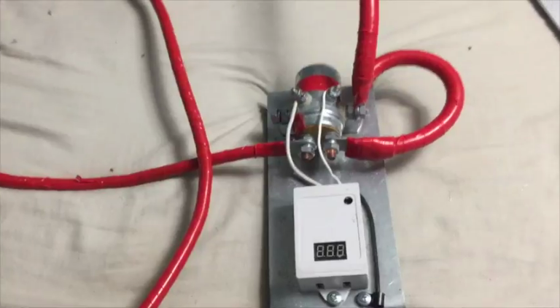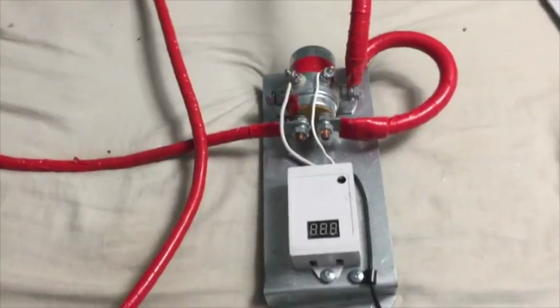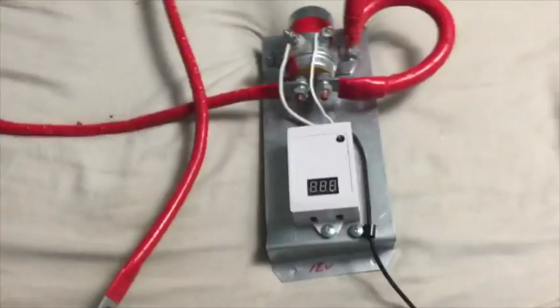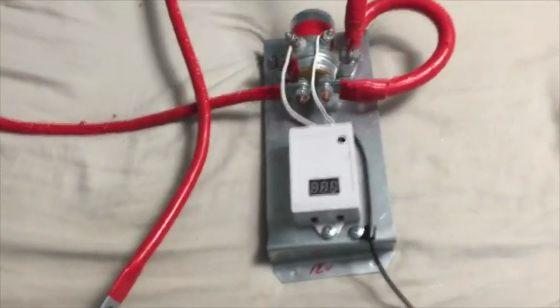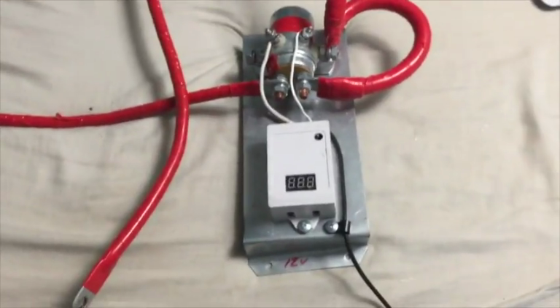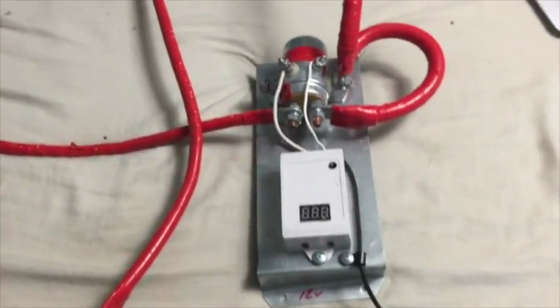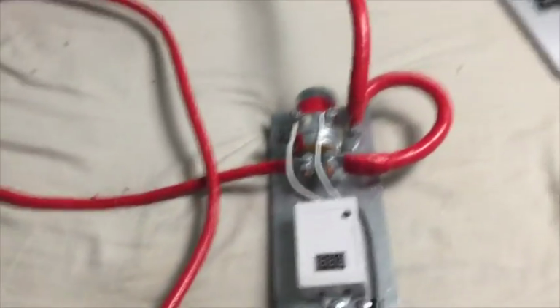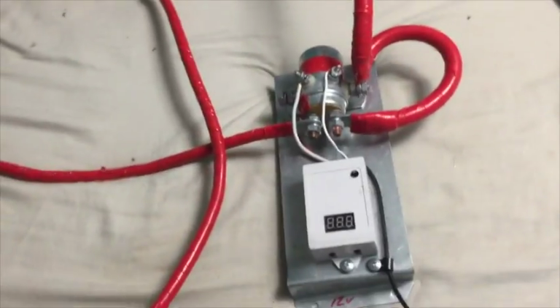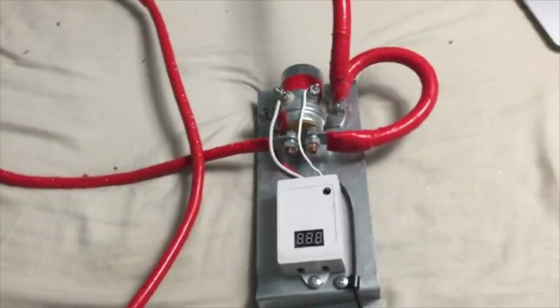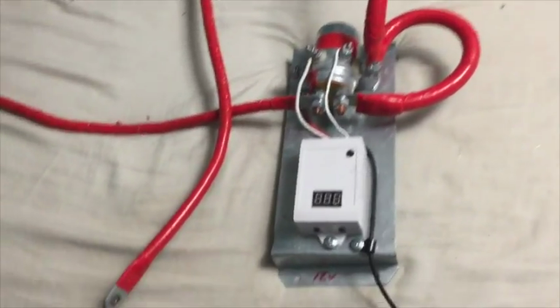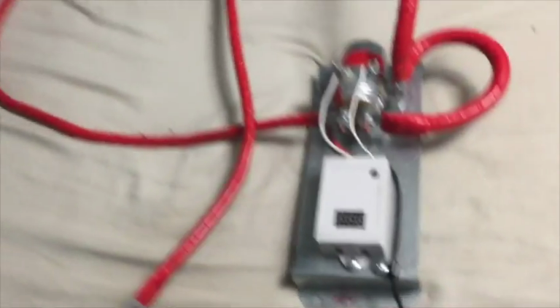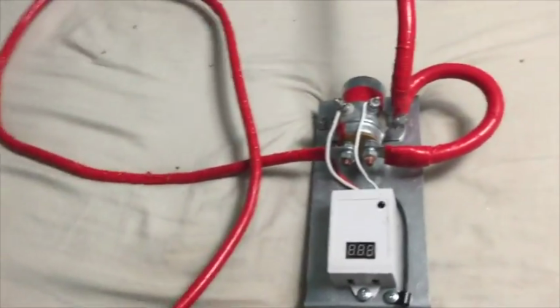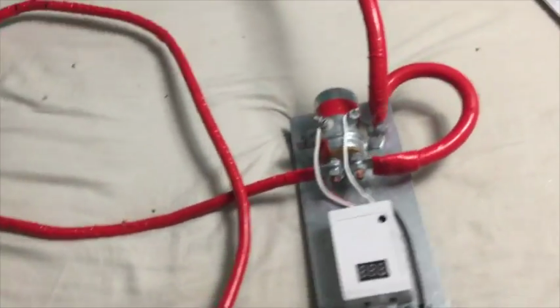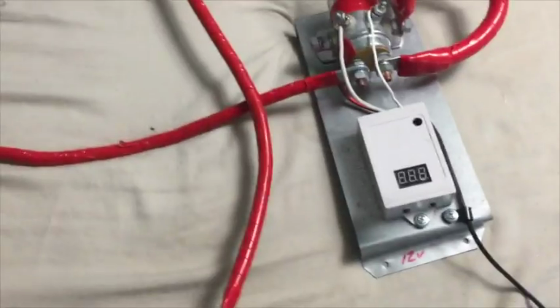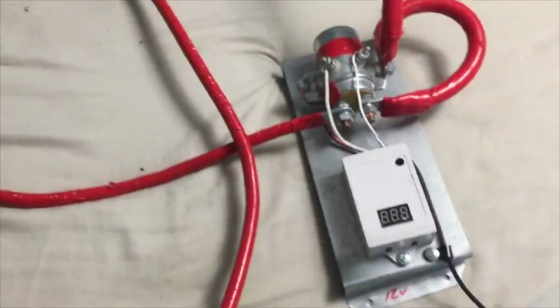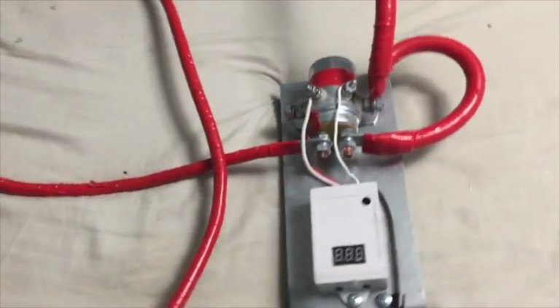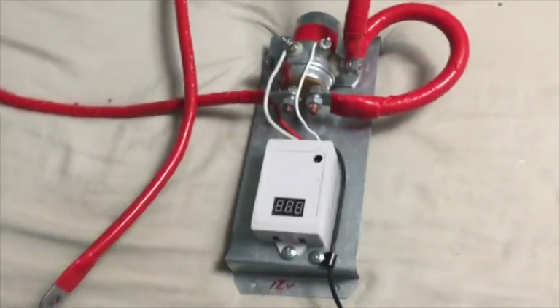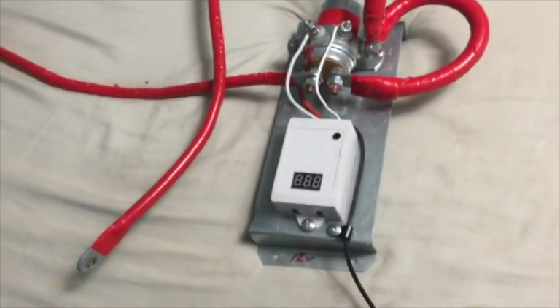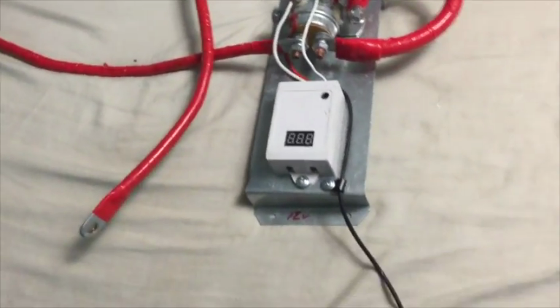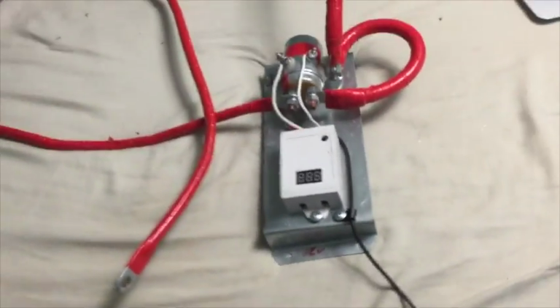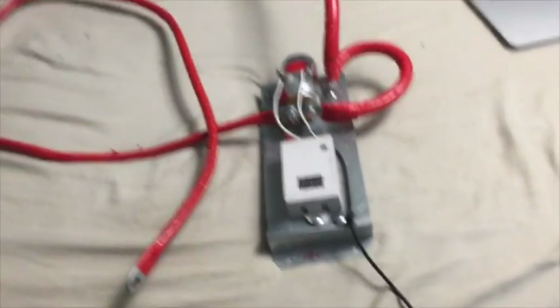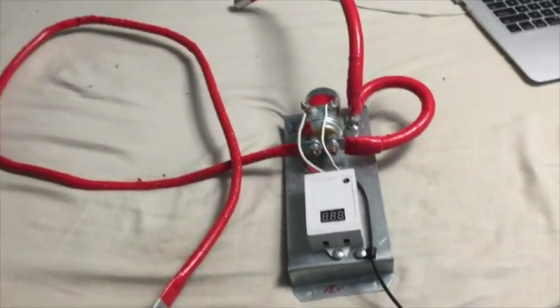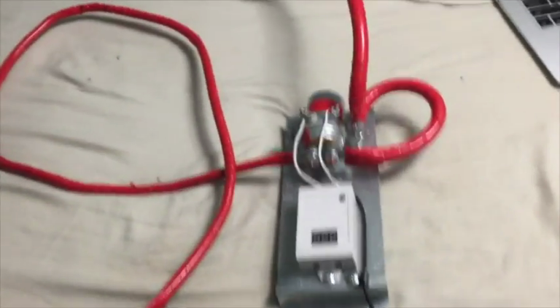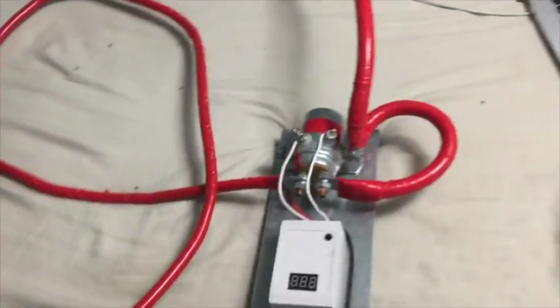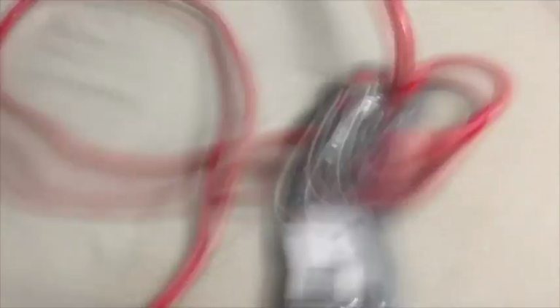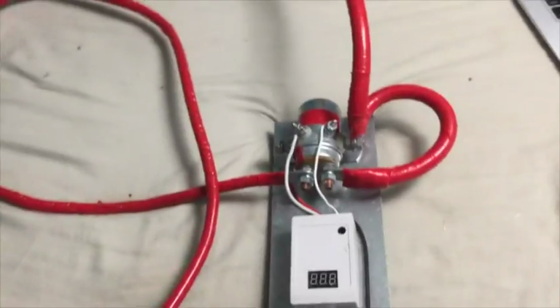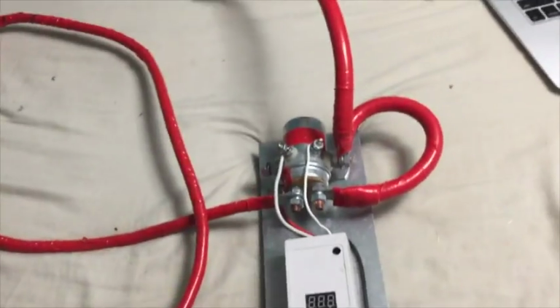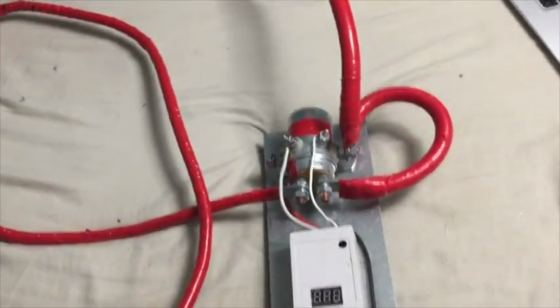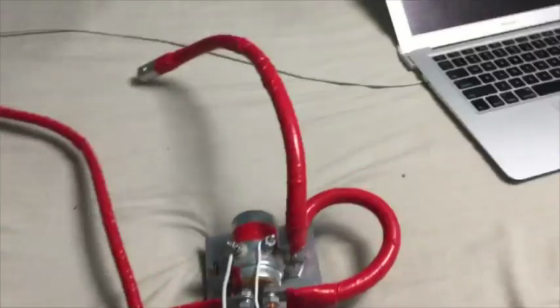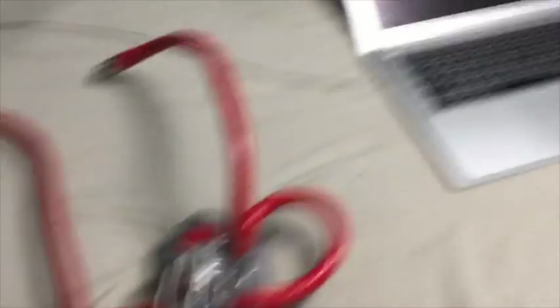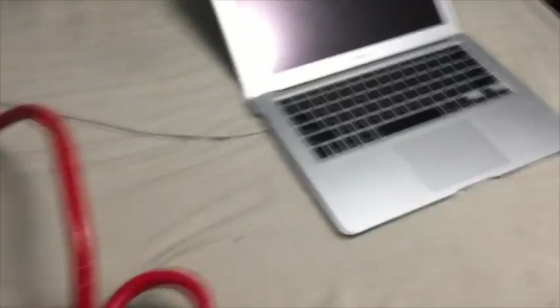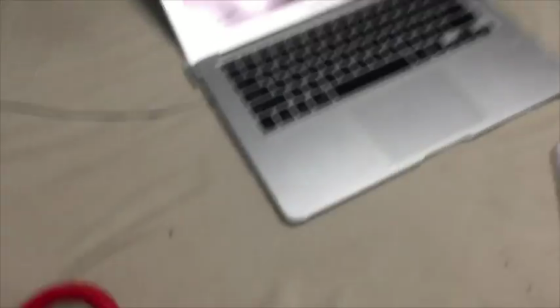Good evening YouTube. Ignore the debris you see here — I've been cutting wires and wiring everything up. Finally, you guys are going to be able to see the project that I've been working on.